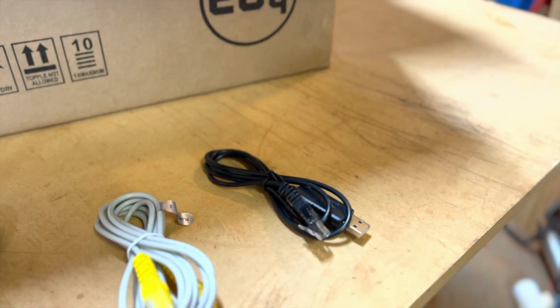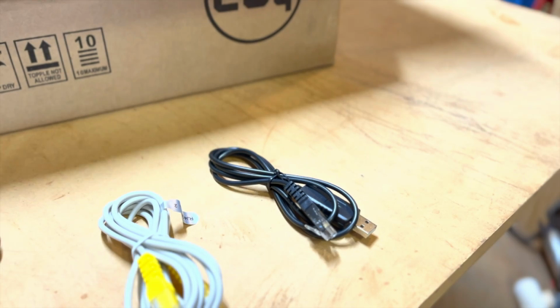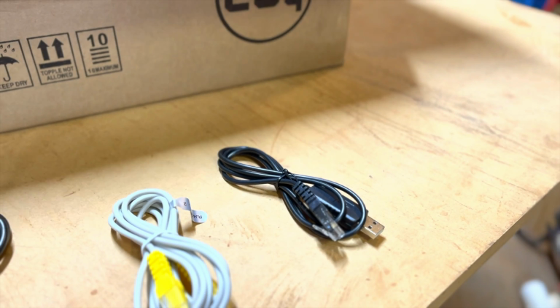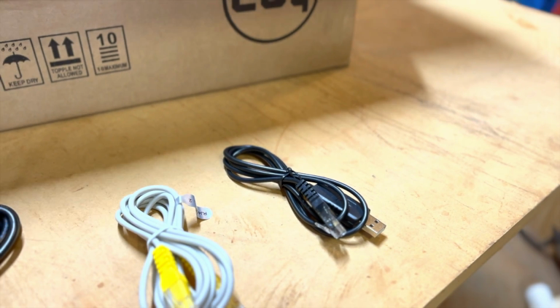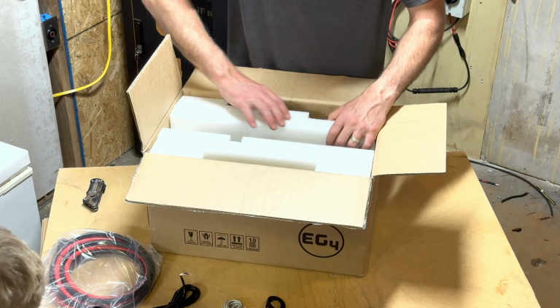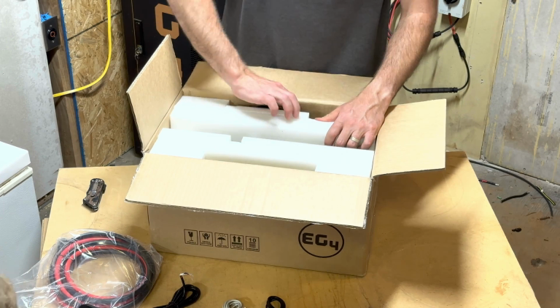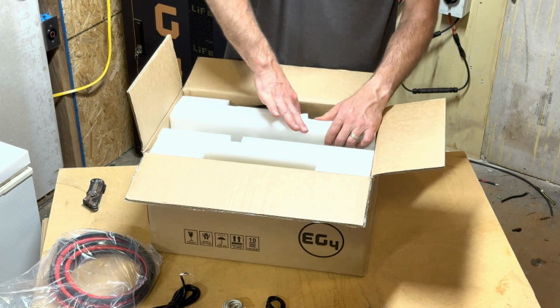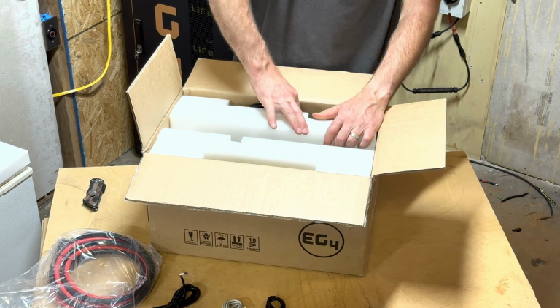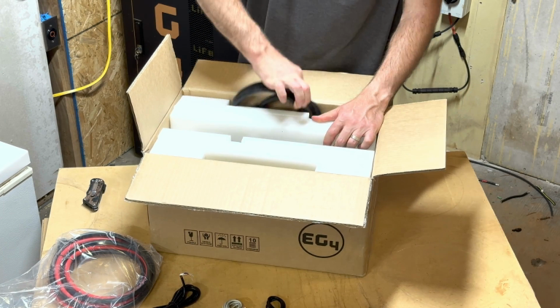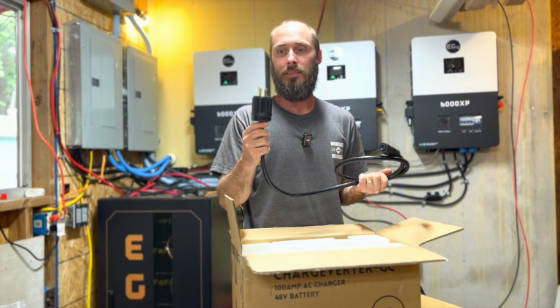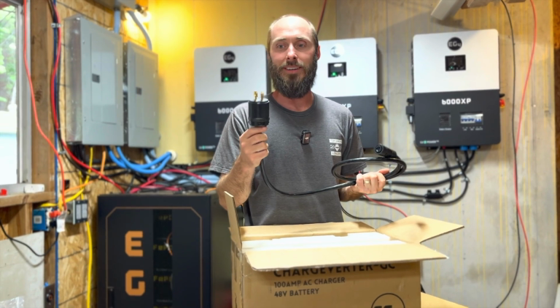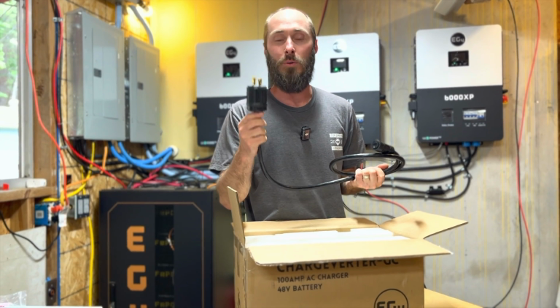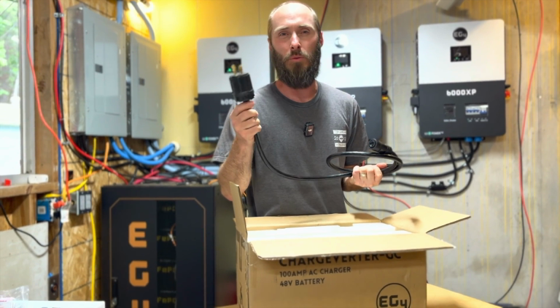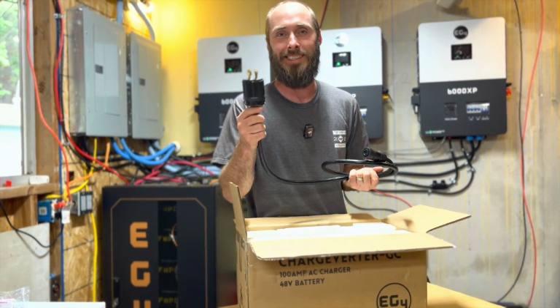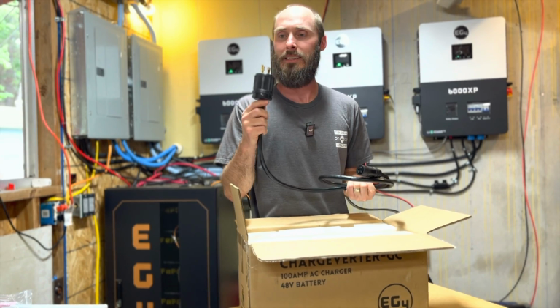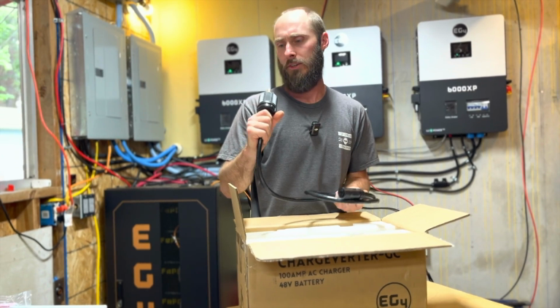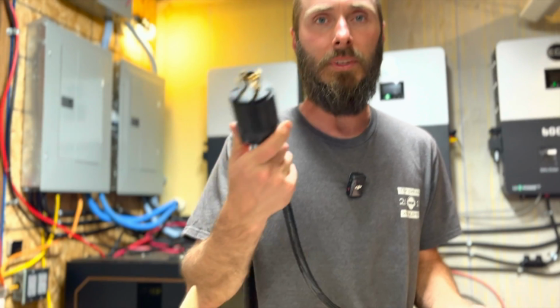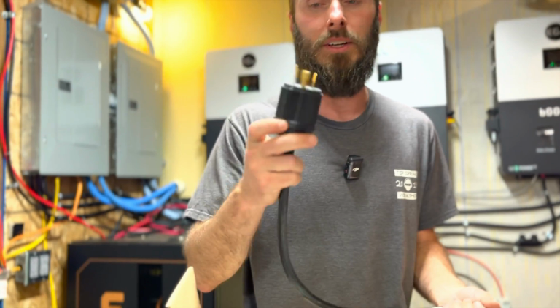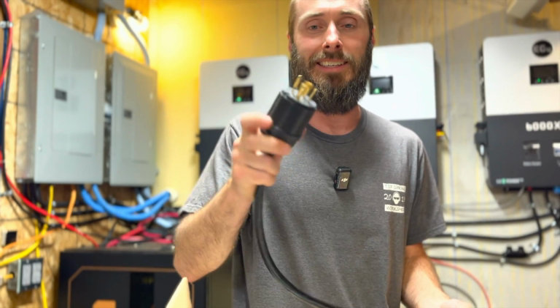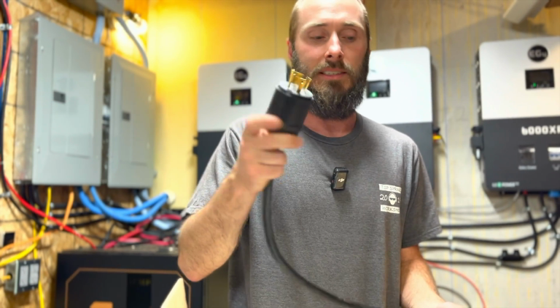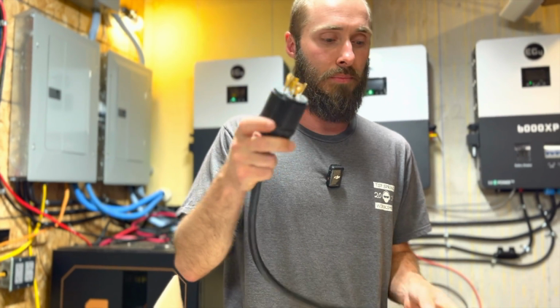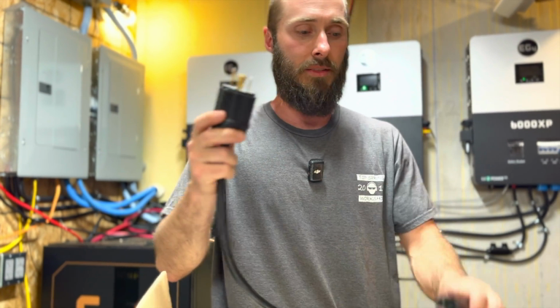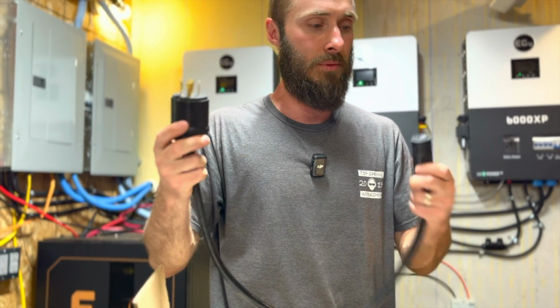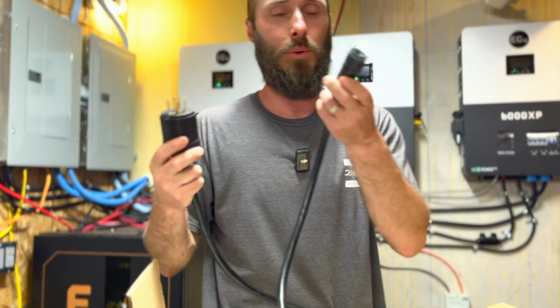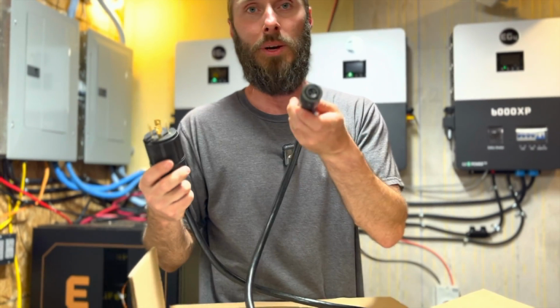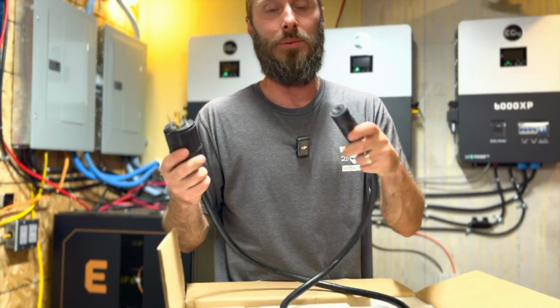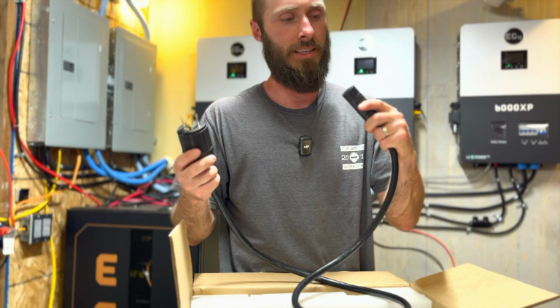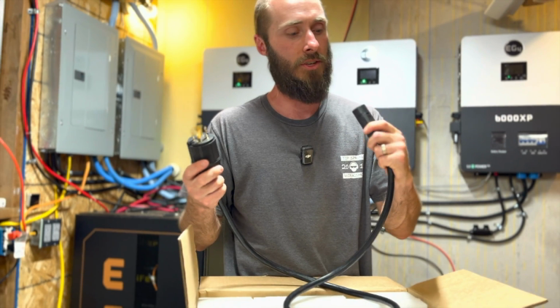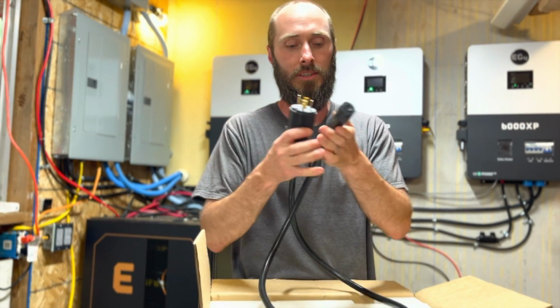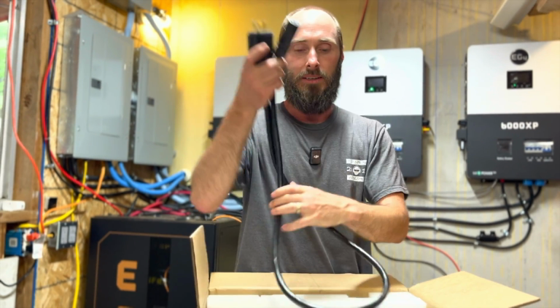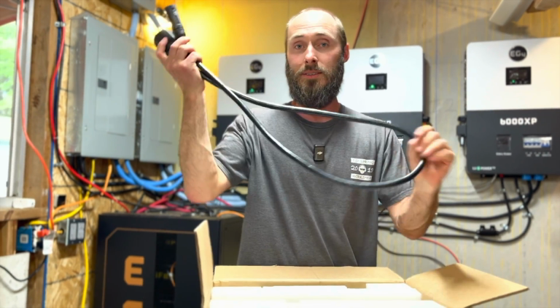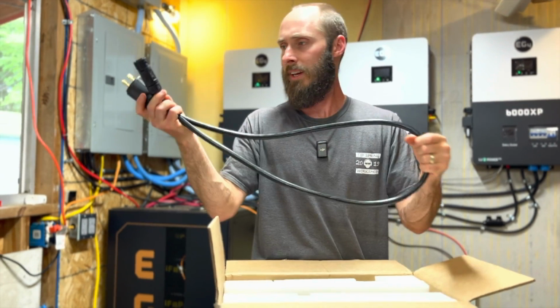It looks like we've also got our update cable — it's USB to RJ45. Next in here, this is our NEMA L14-30. This is a locking plug, 30 amps to a quick connect, which is going to connect to the Charge Verter. This is going to be really nice.